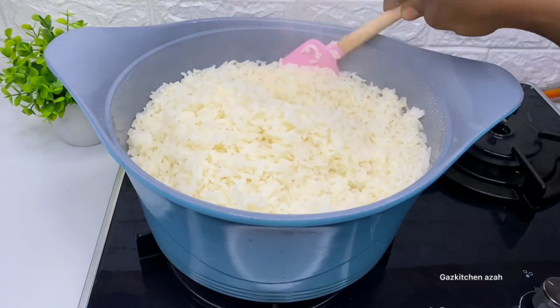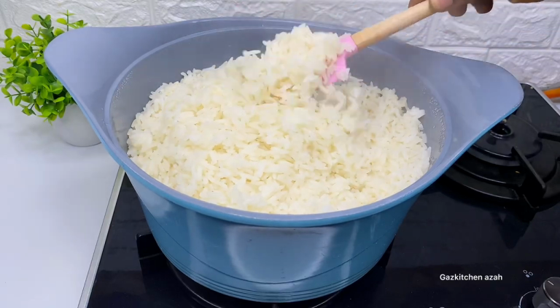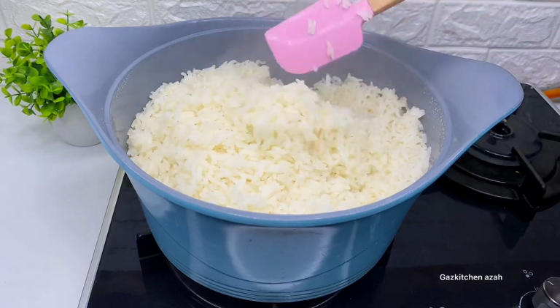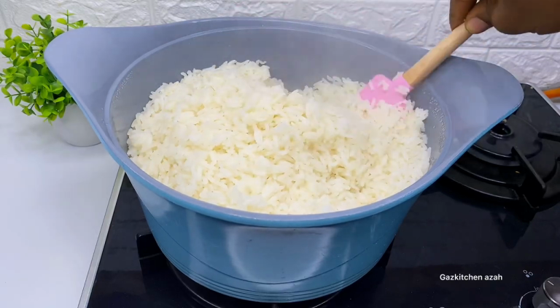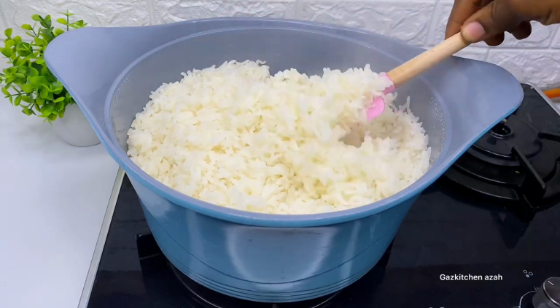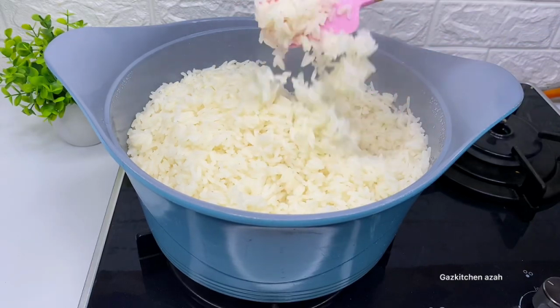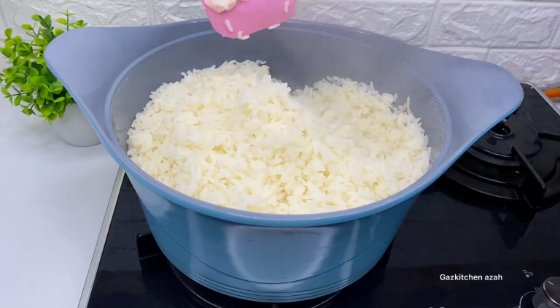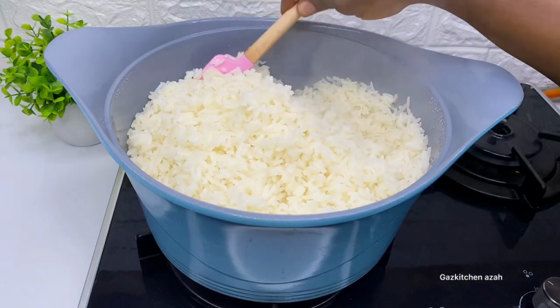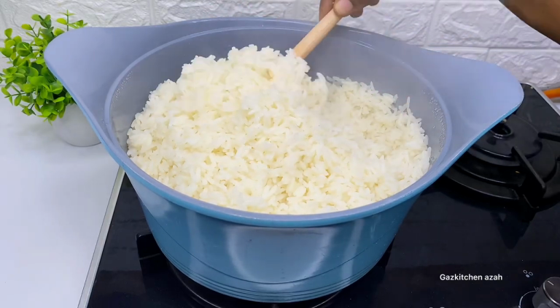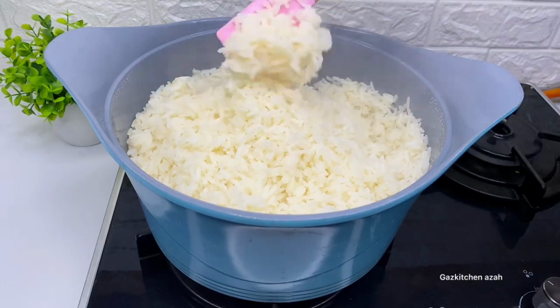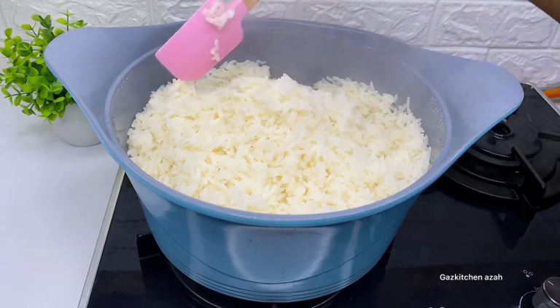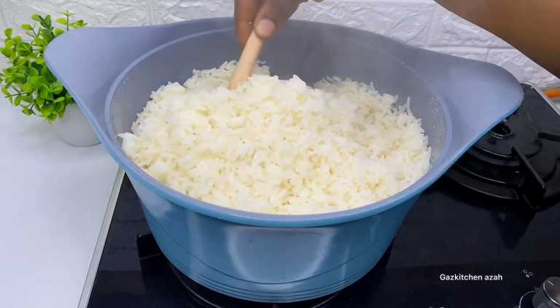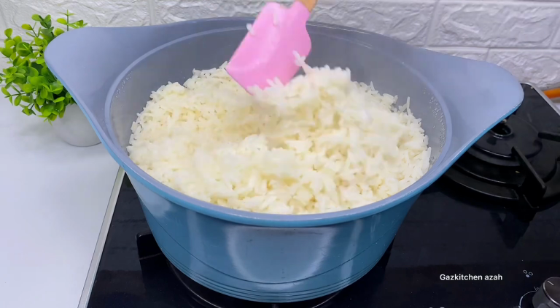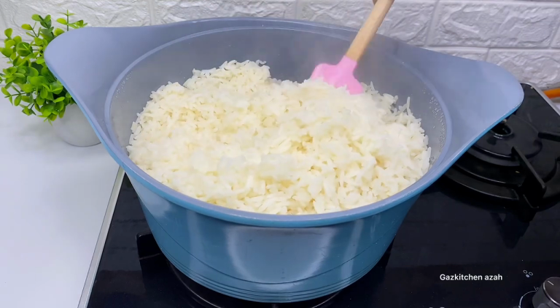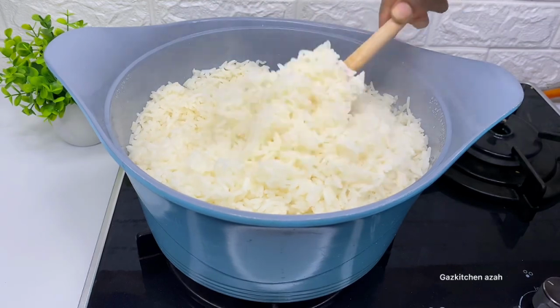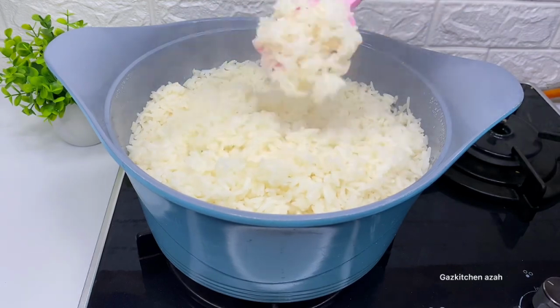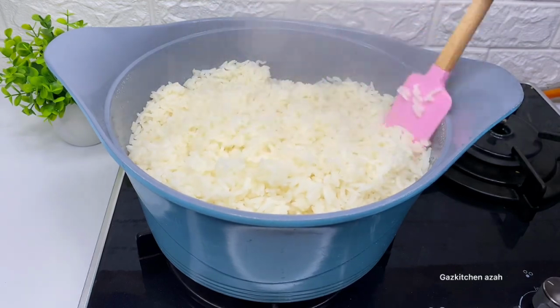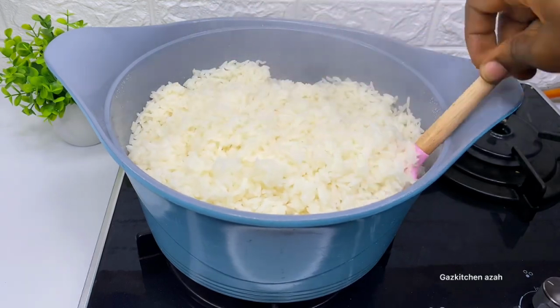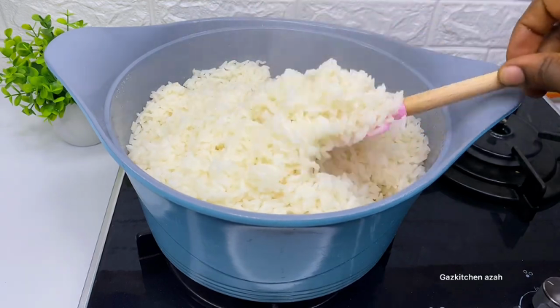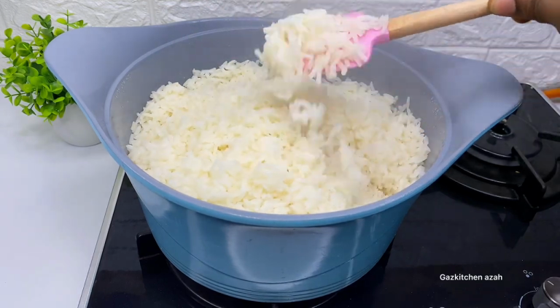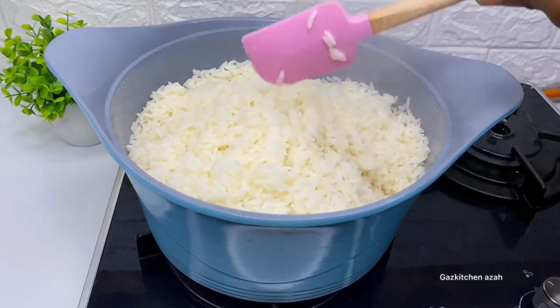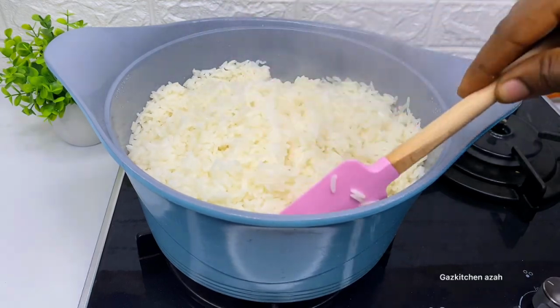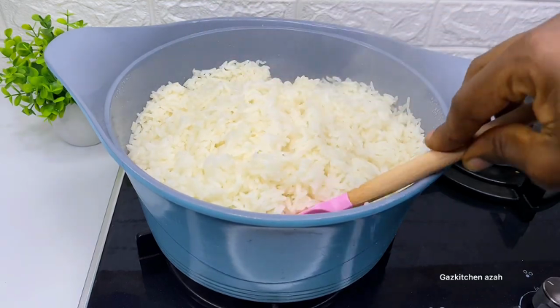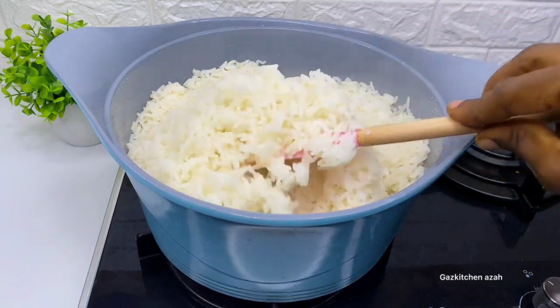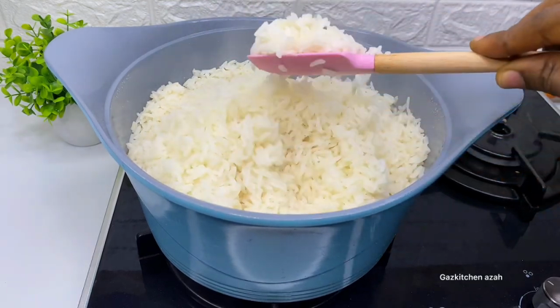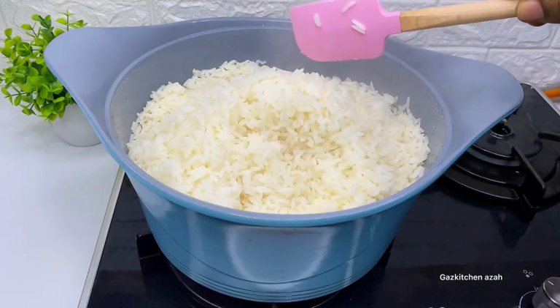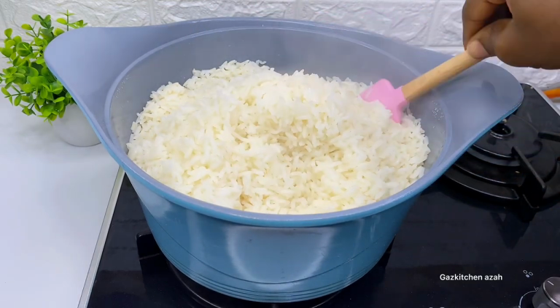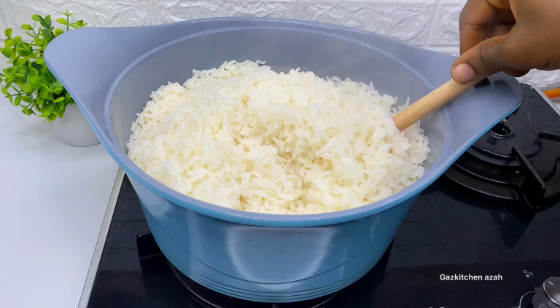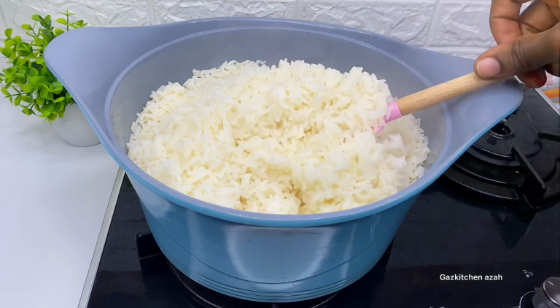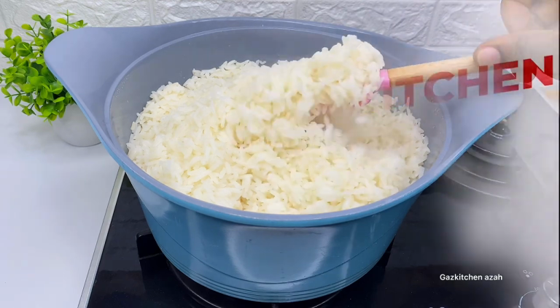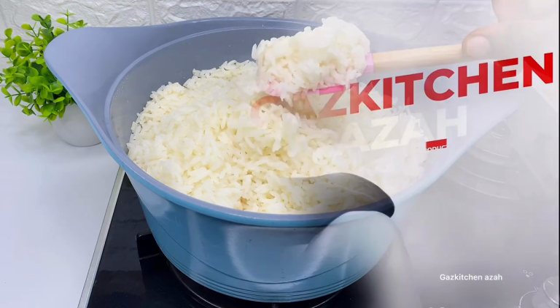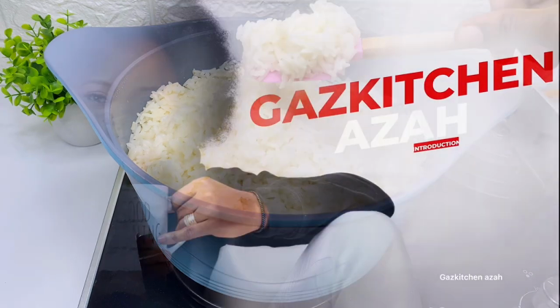Hello my gas kitchen family! I'm gonna bring you one of the easiest things to cook in our kitchen, but also one of the most complicated — watch as I cook my white rice.